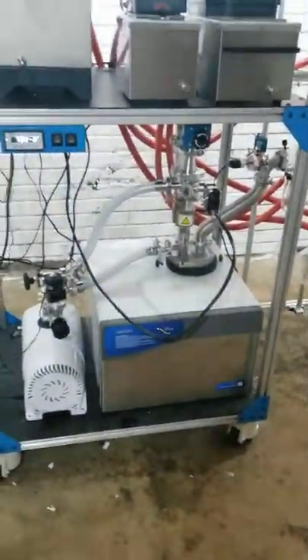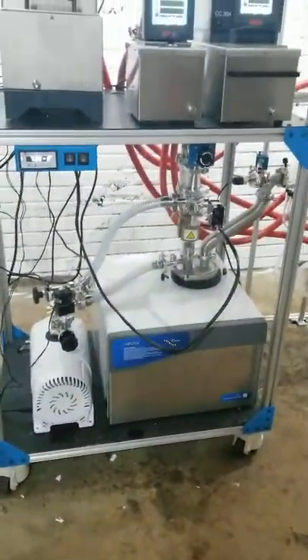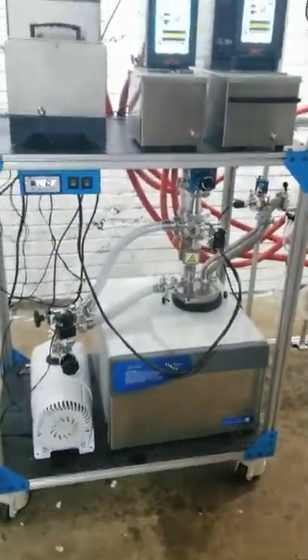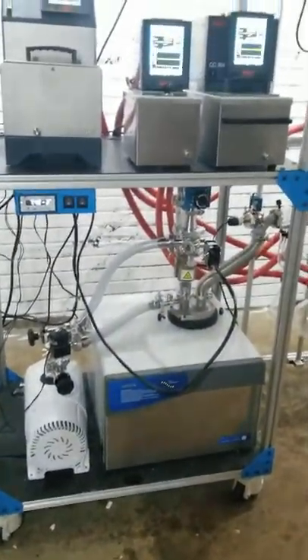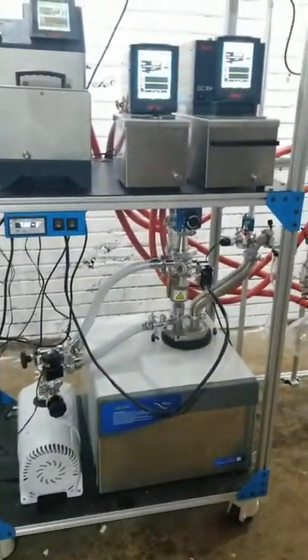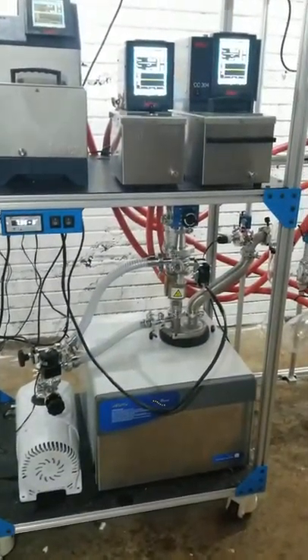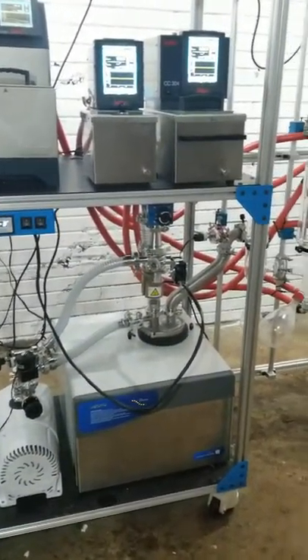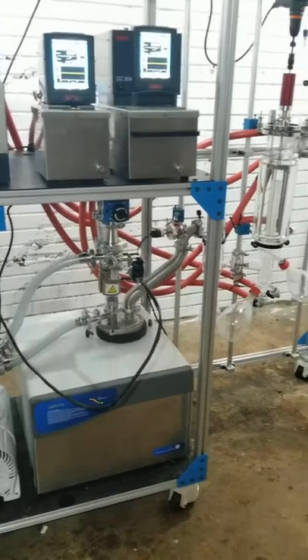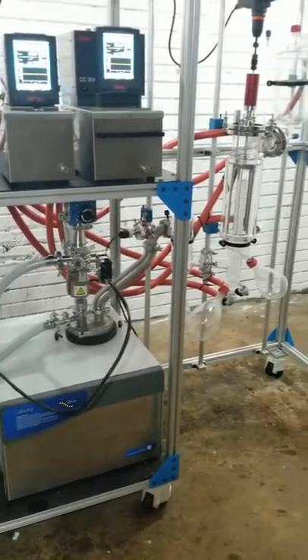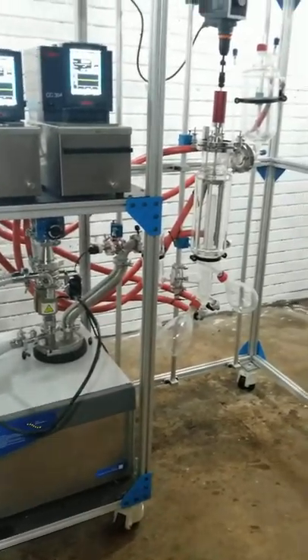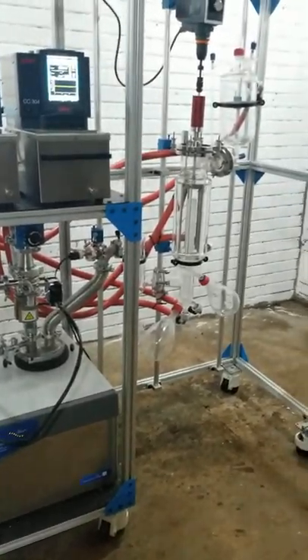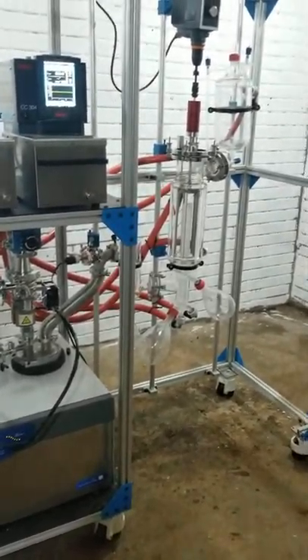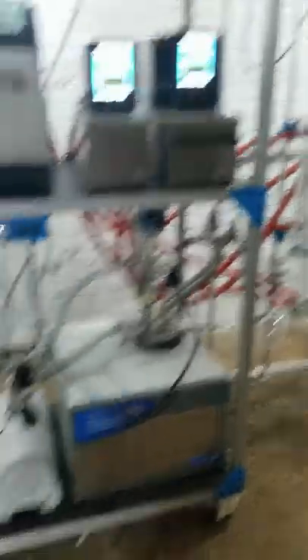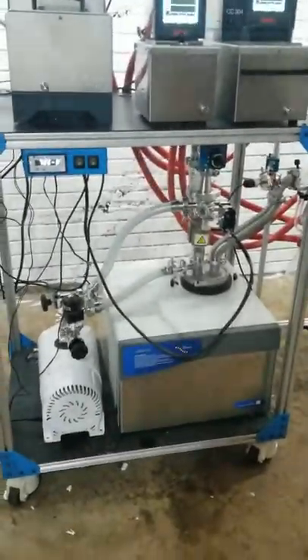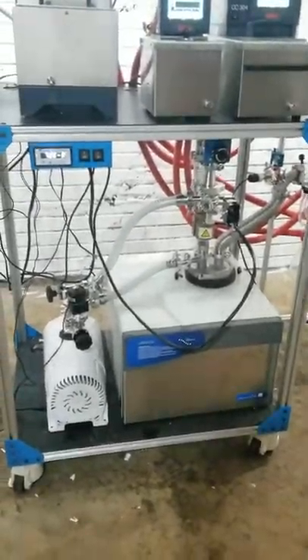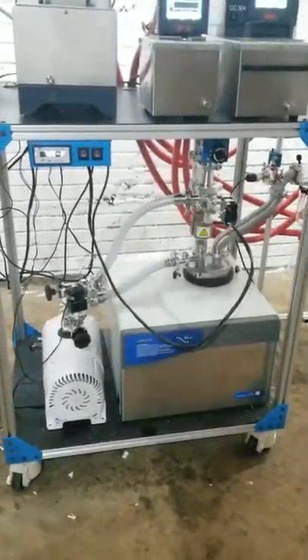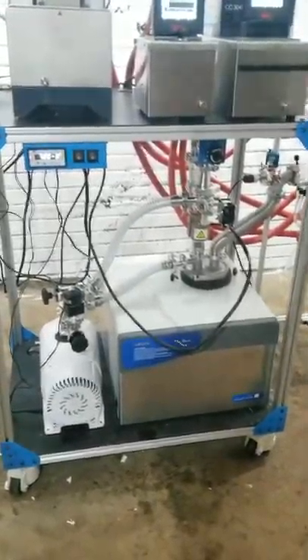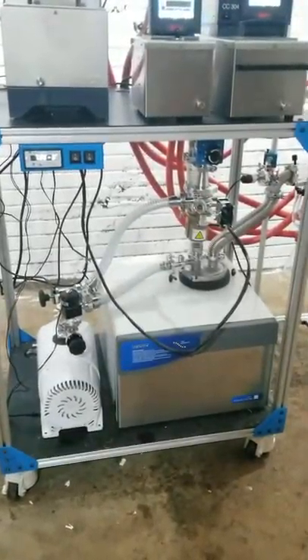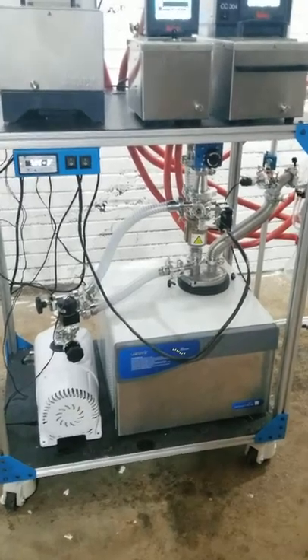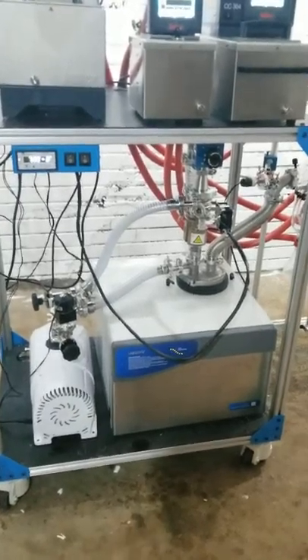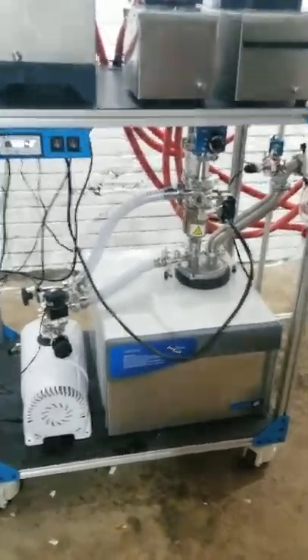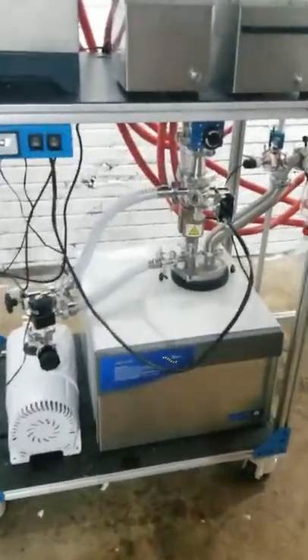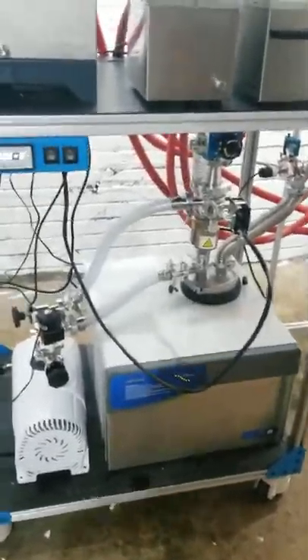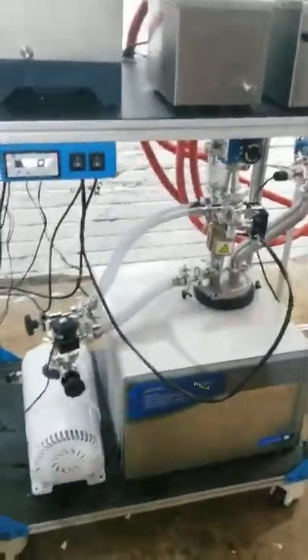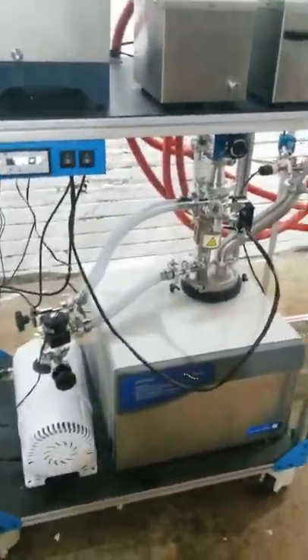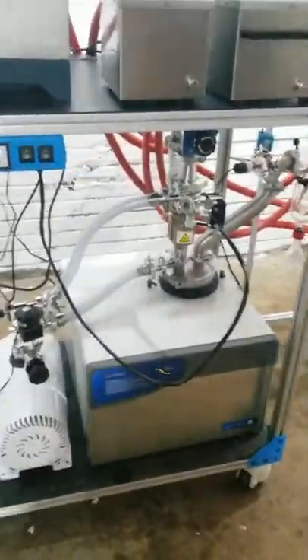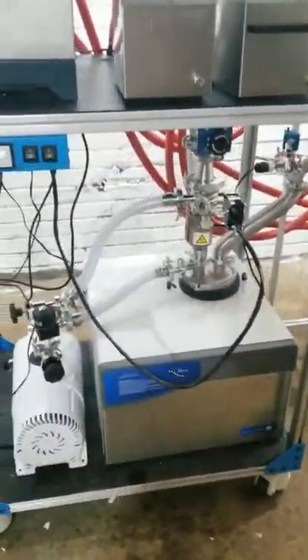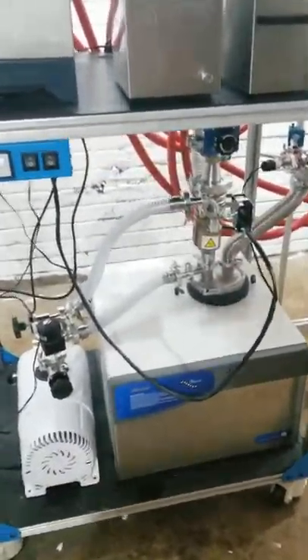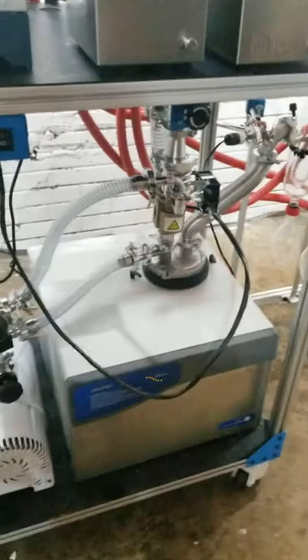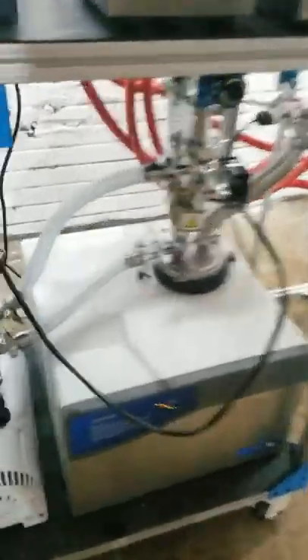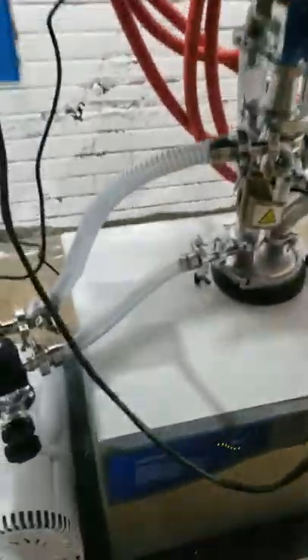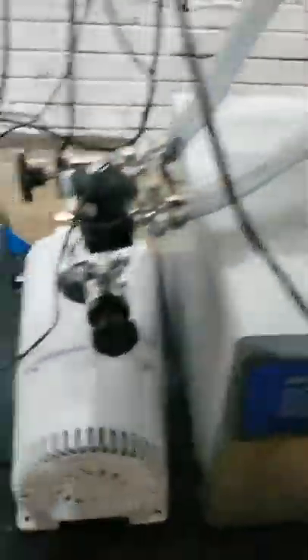I'm down here in Mexico. This is Jacqueline, and I set up this awesome PurePath system from Cascade. This baby has a diffusion pump, so I wanted to make a short video just showing how to operate a Cascade diffusion pump and also diffusion pumps in general. Let's check out the components.